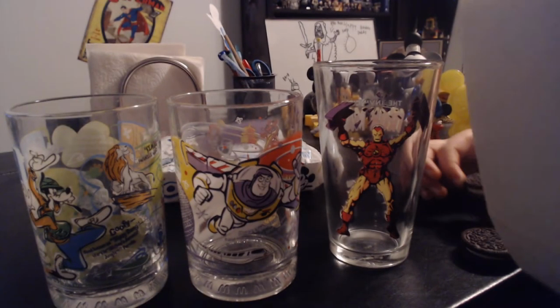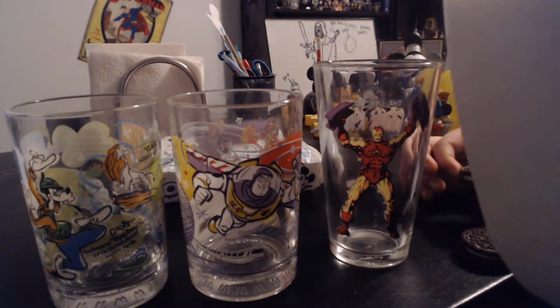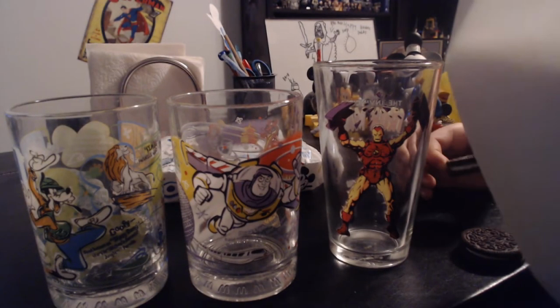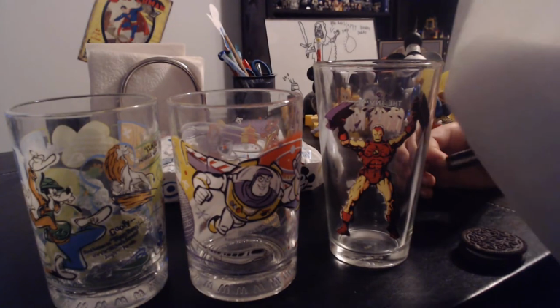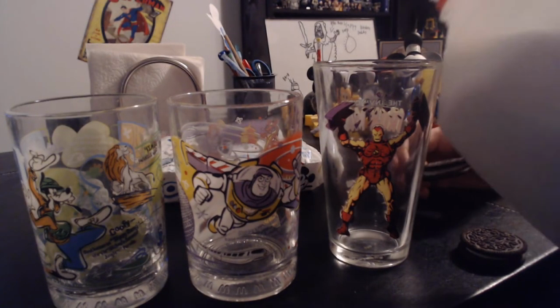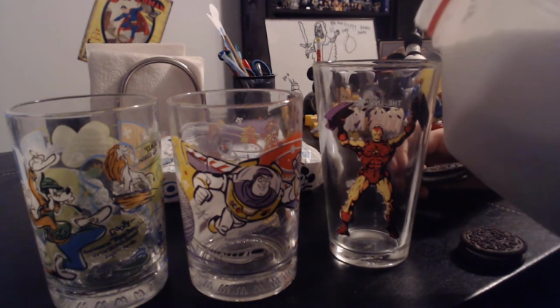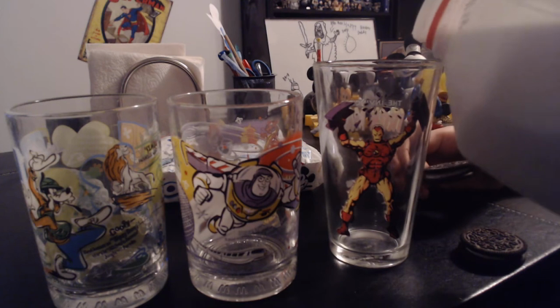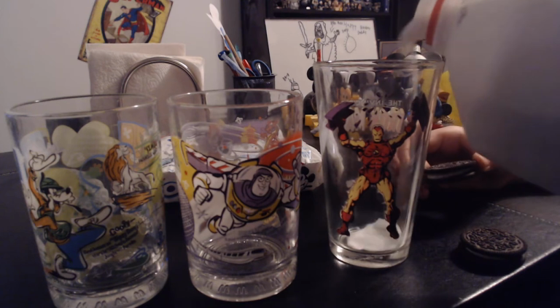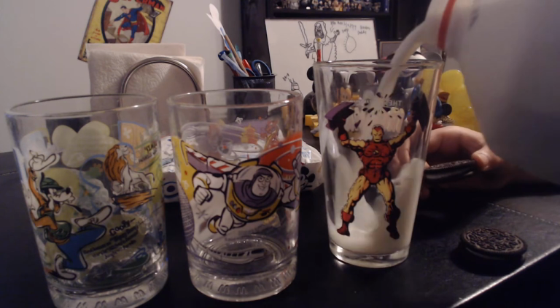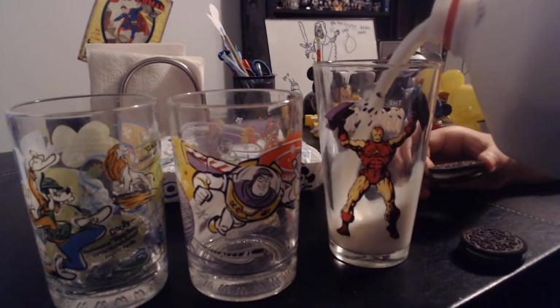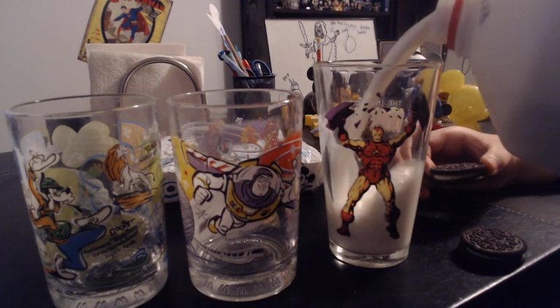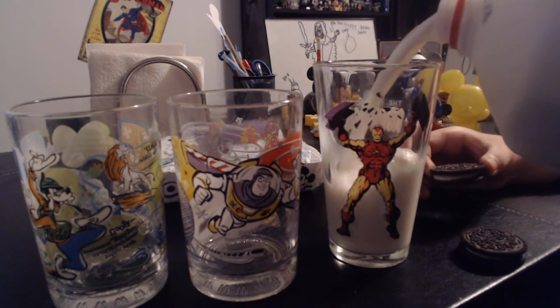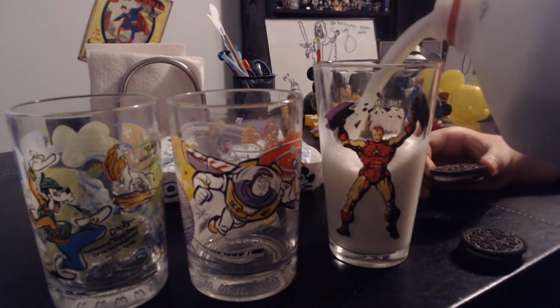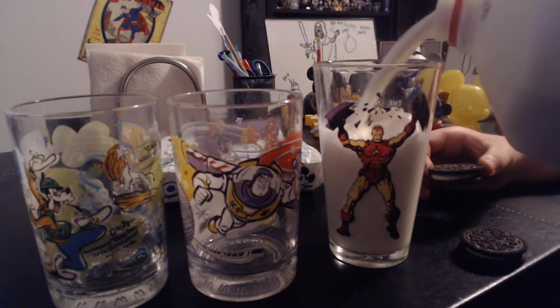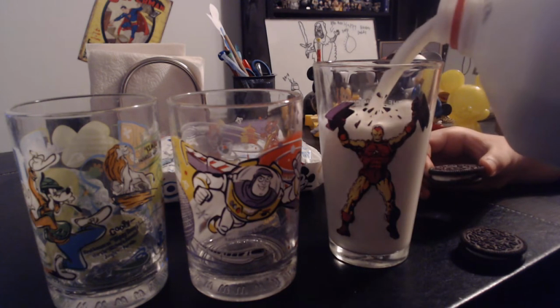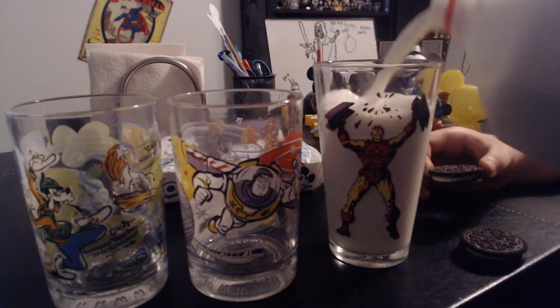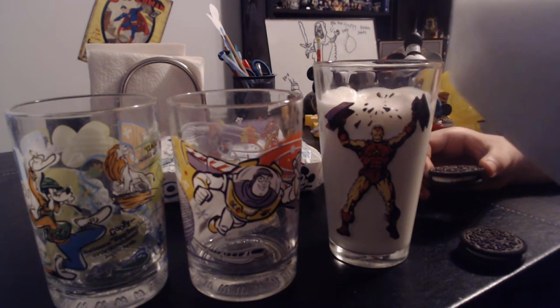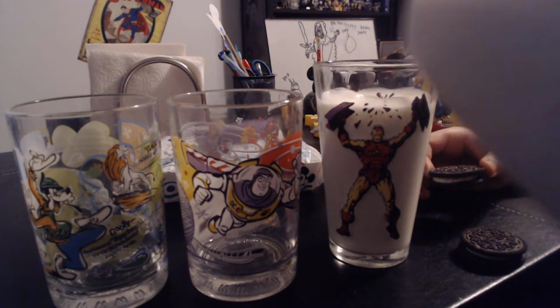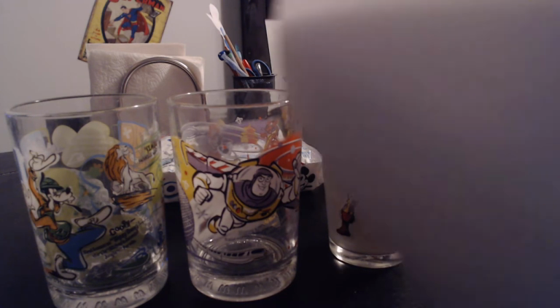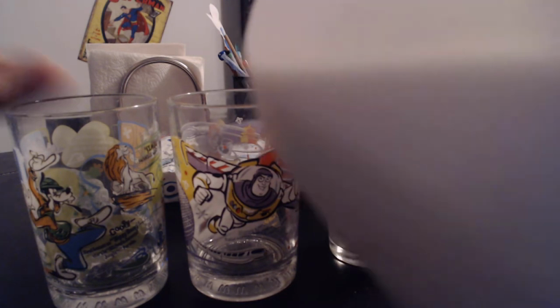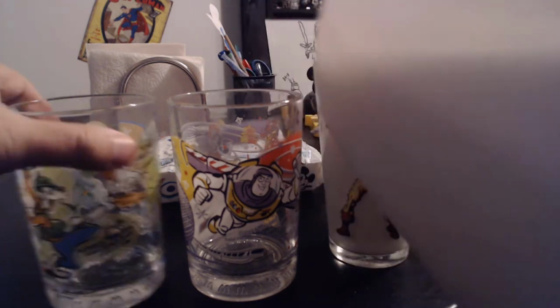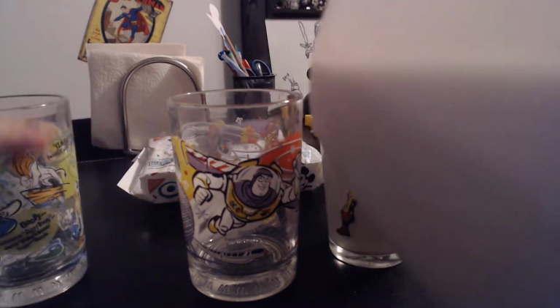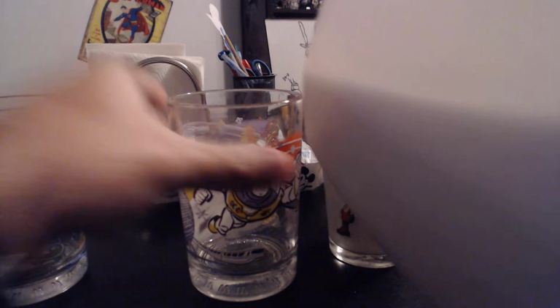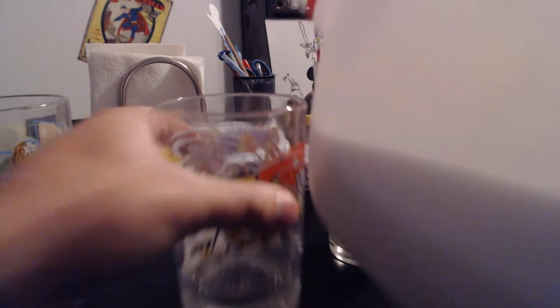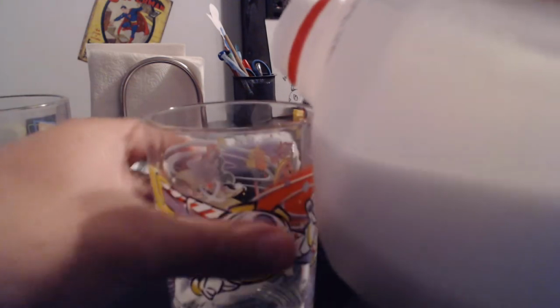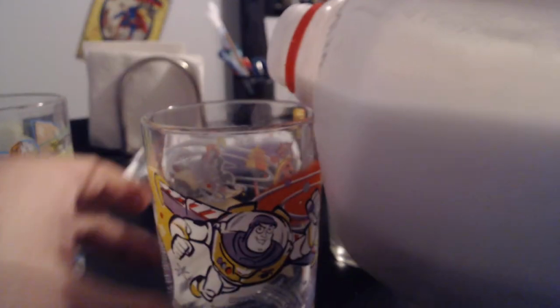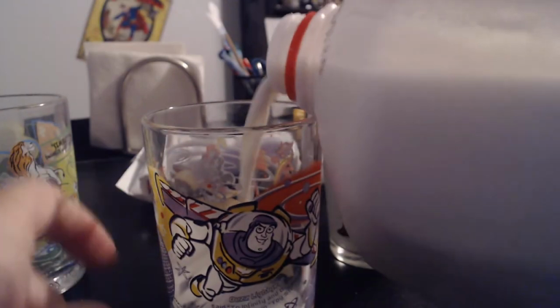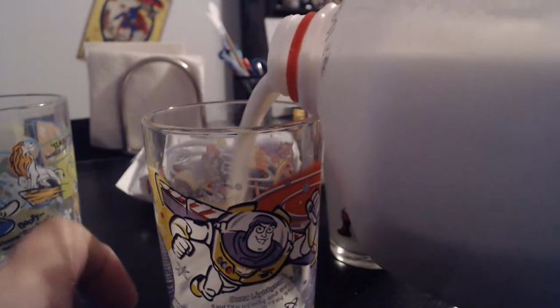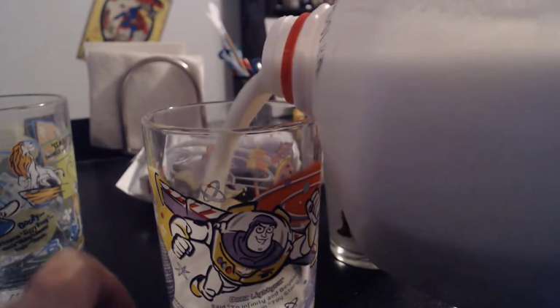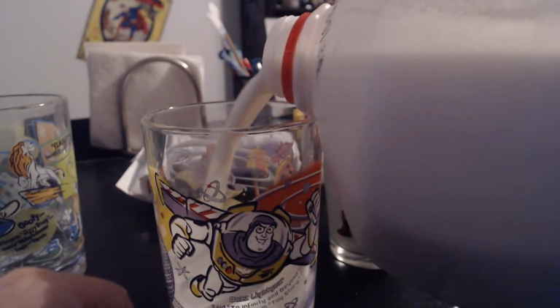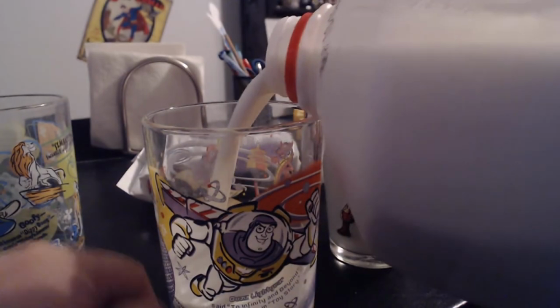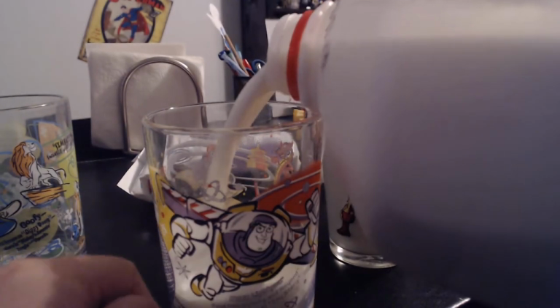If you don't like the smell of birthday cake Oreos, don't get these — the smell is super strong. But it smells just so good.